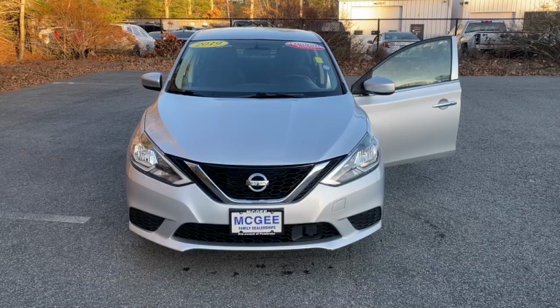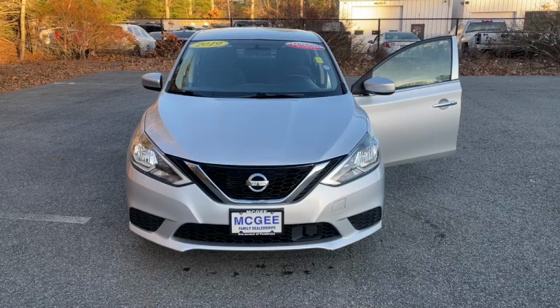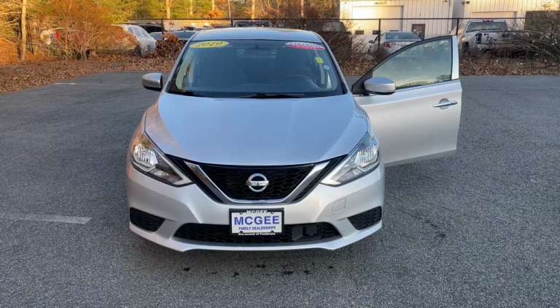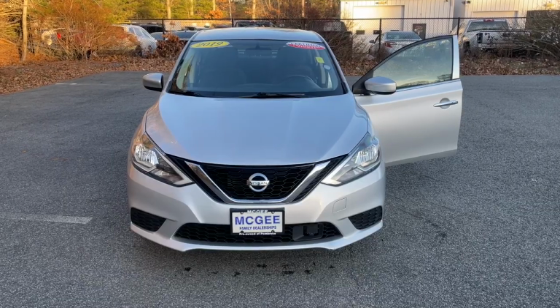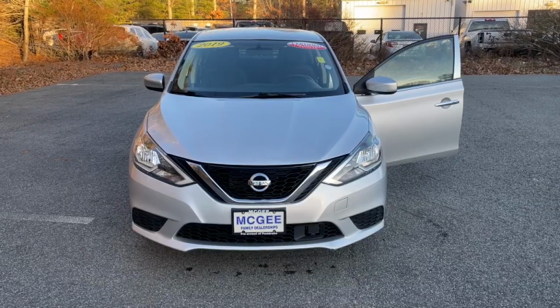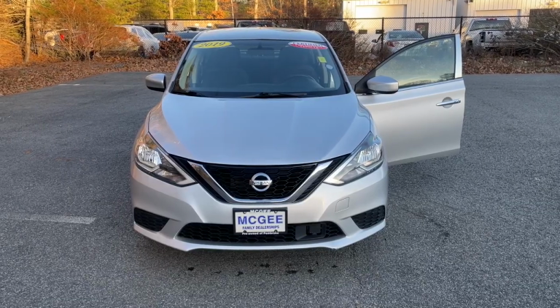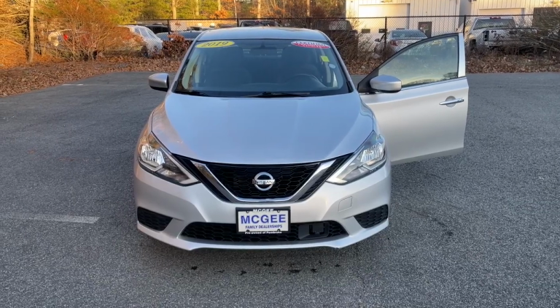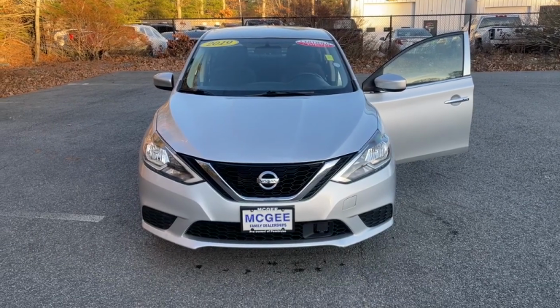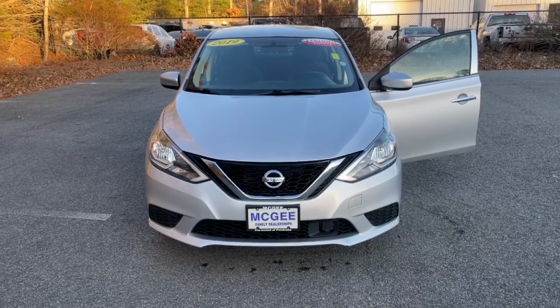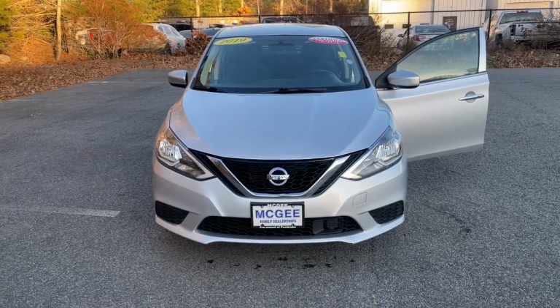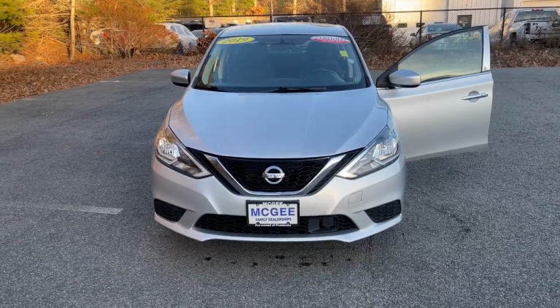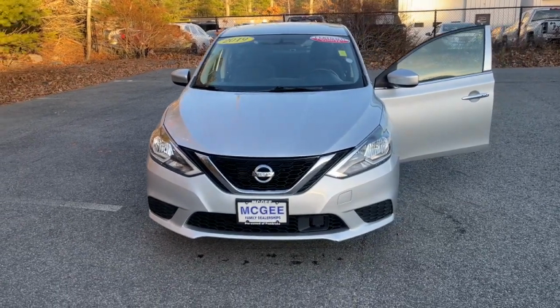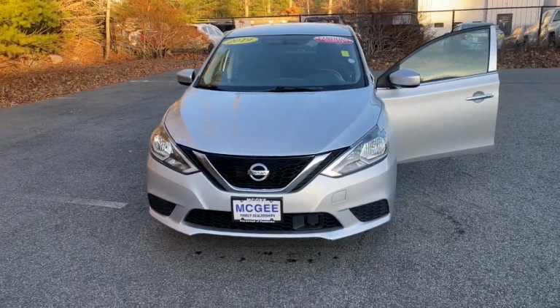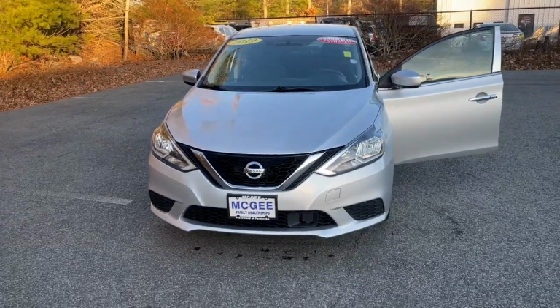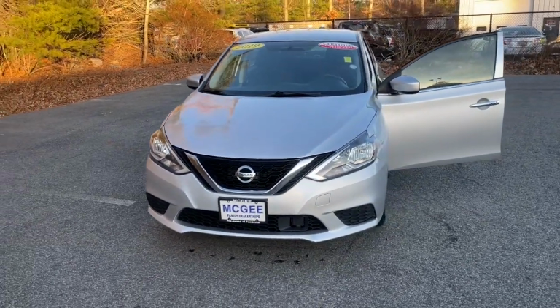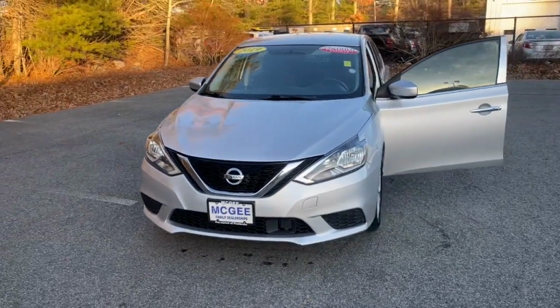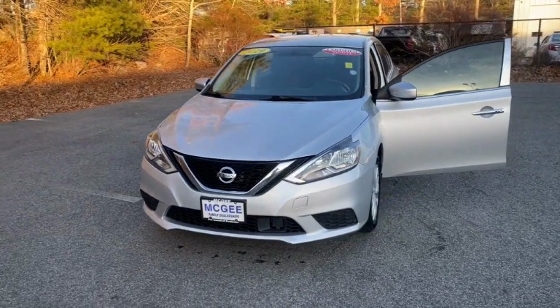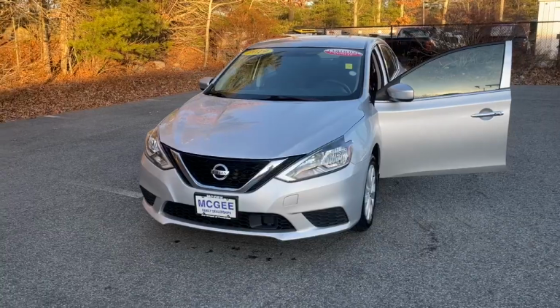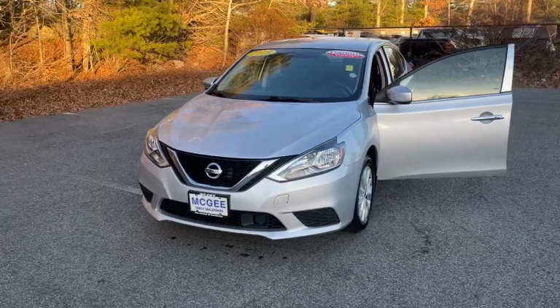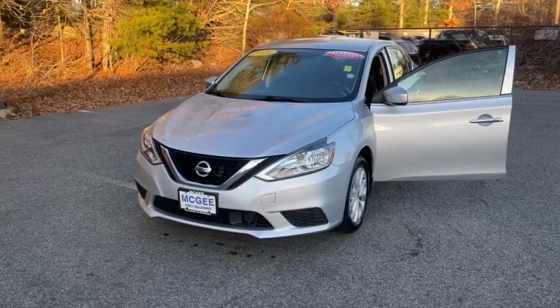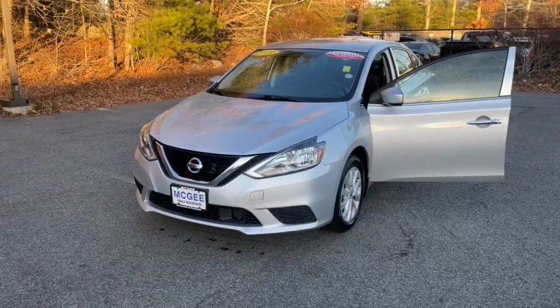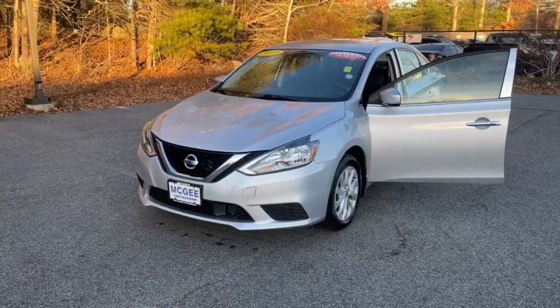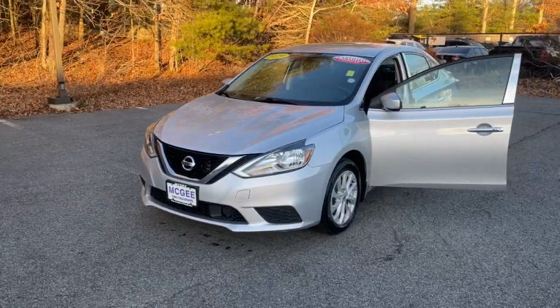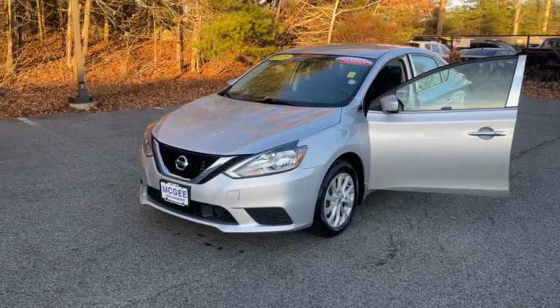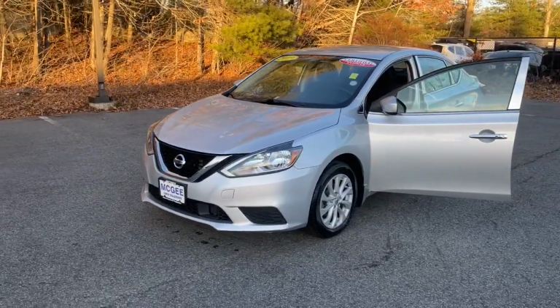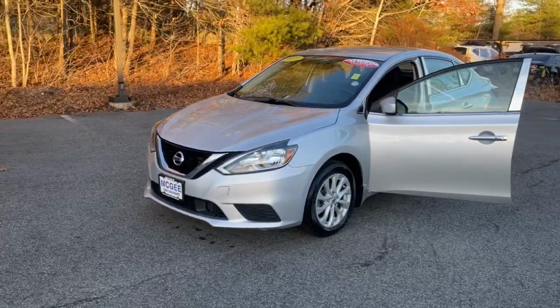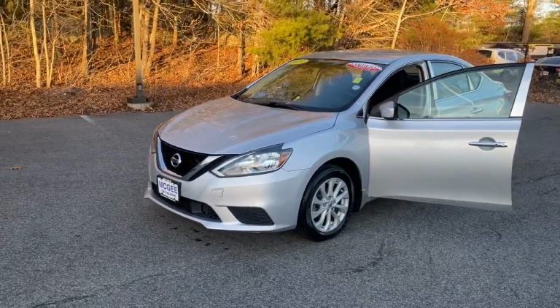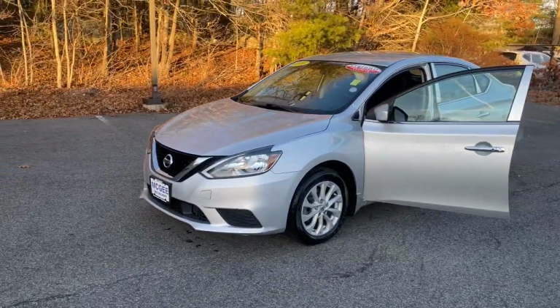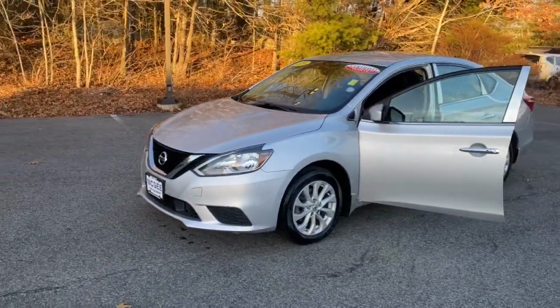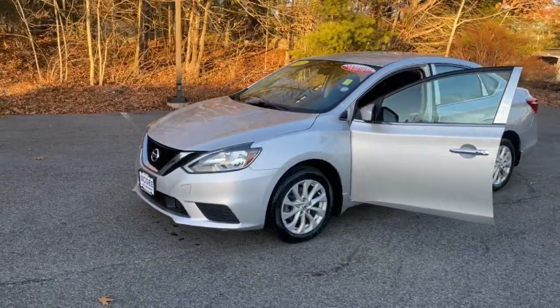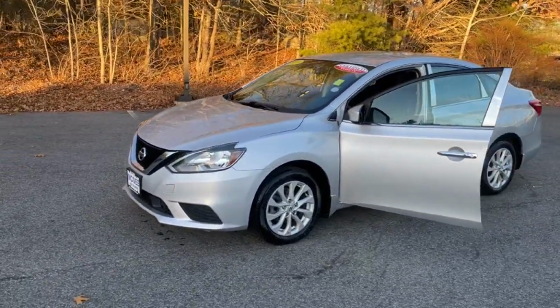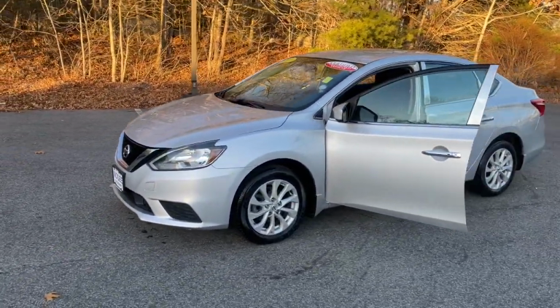You just found the 2019 Nissan Sentra. With less than 70,000 miles on the odometer, this vehicle provides excellent value.